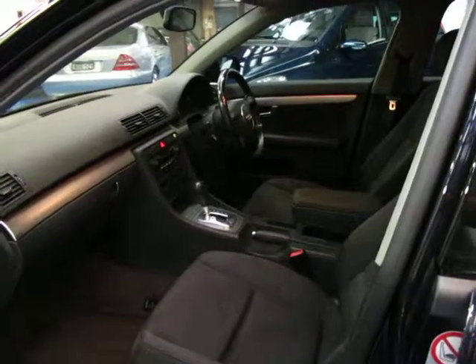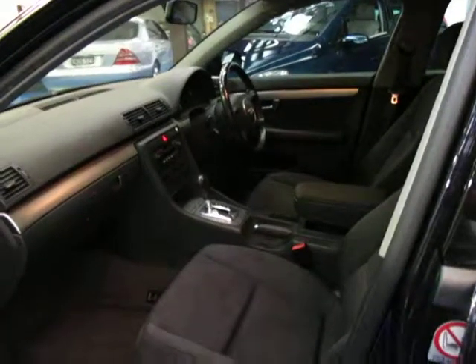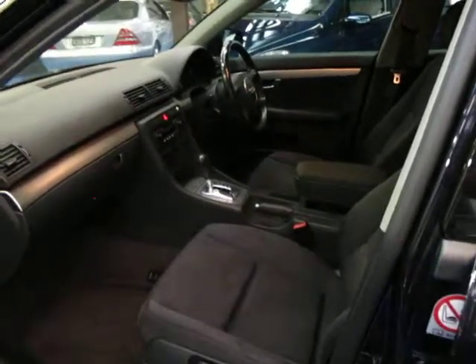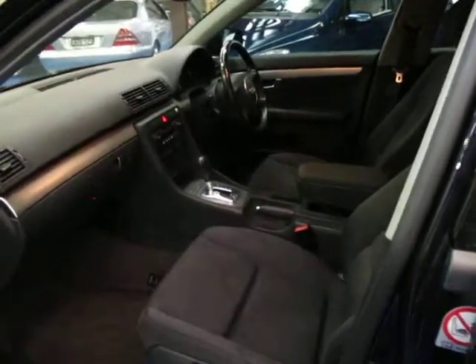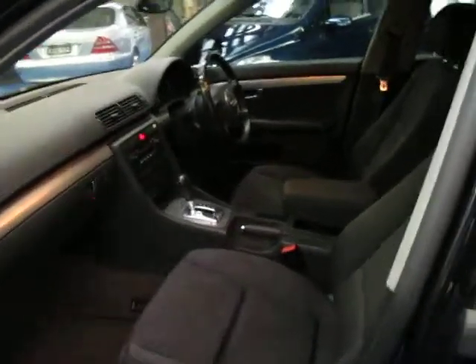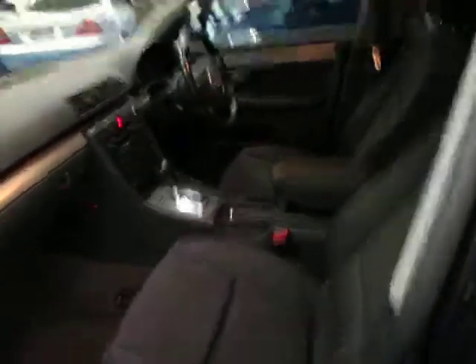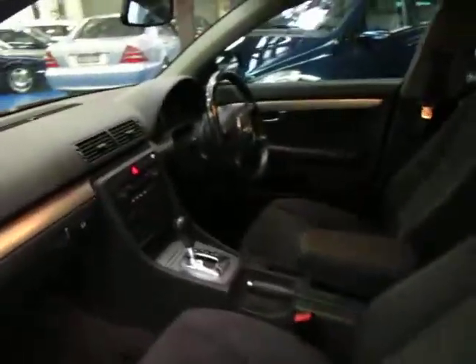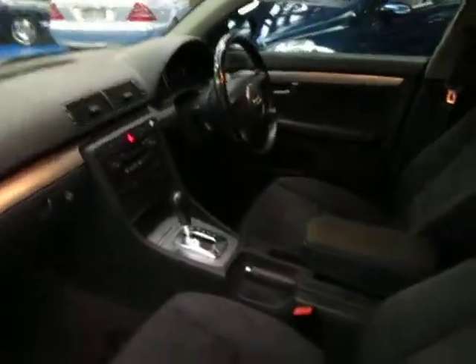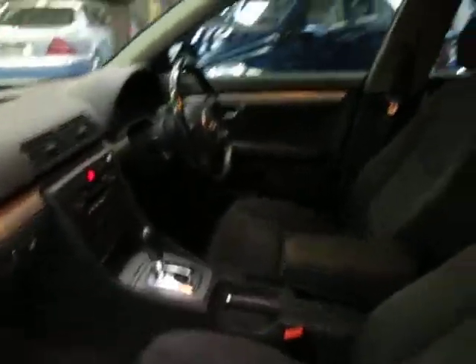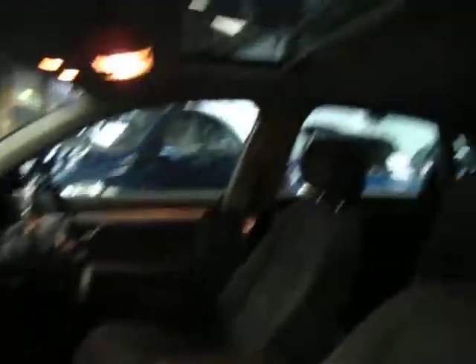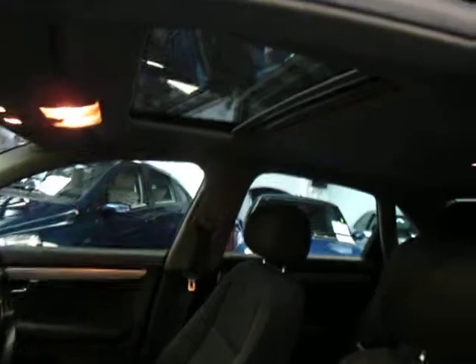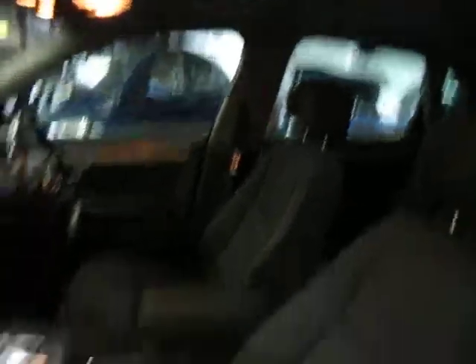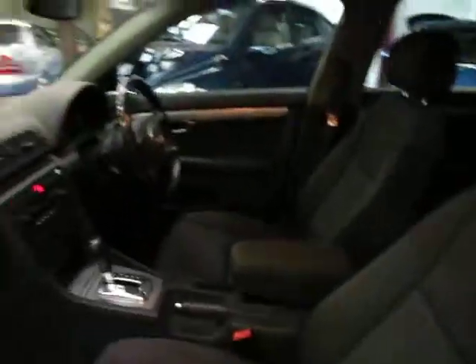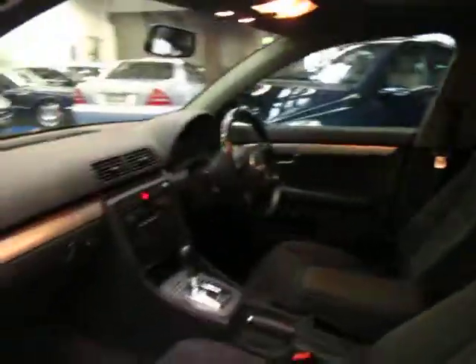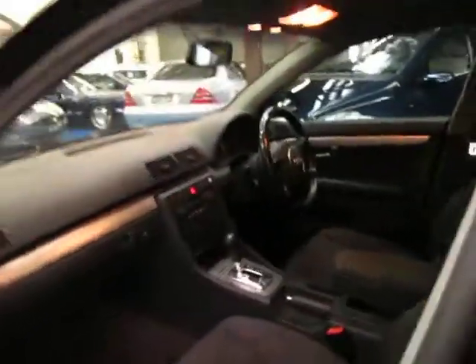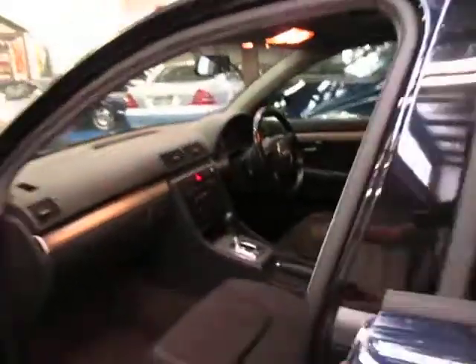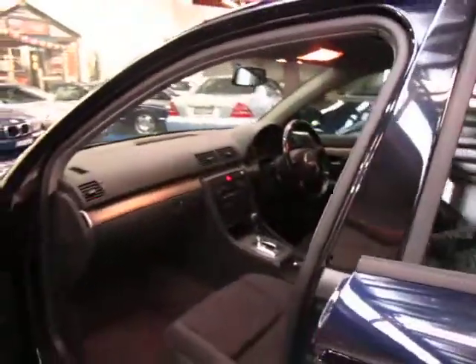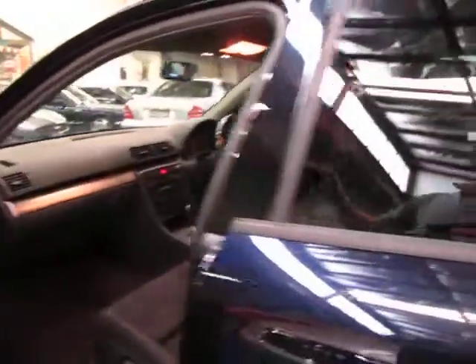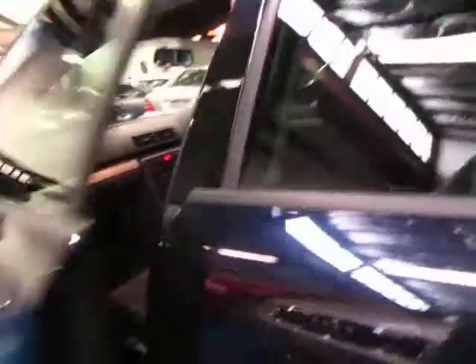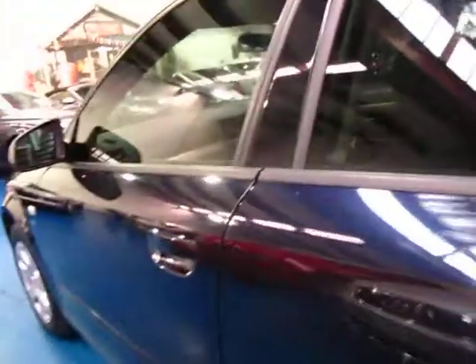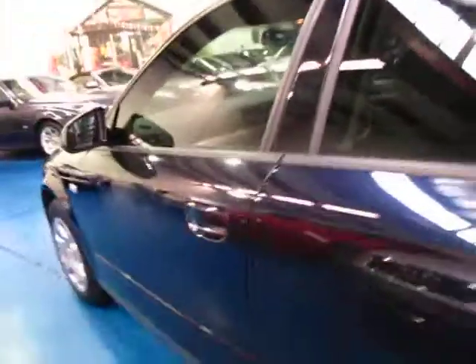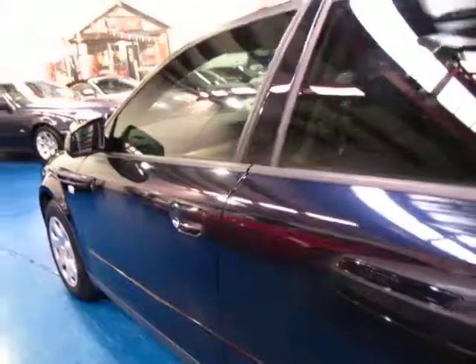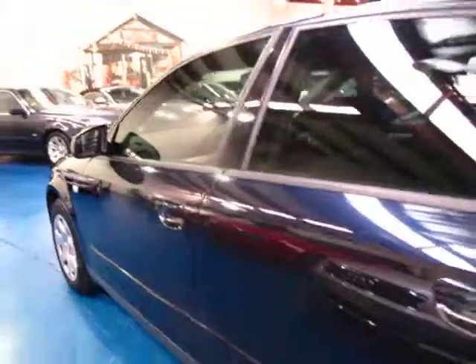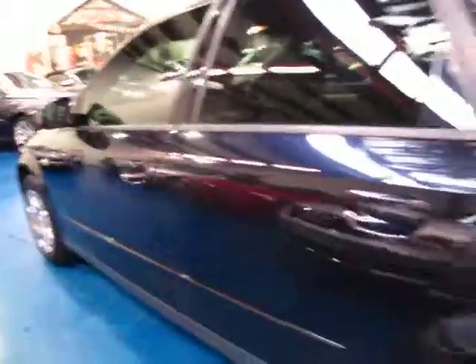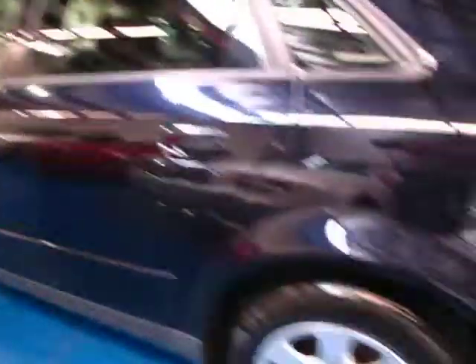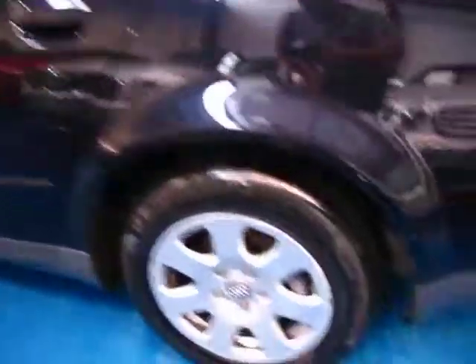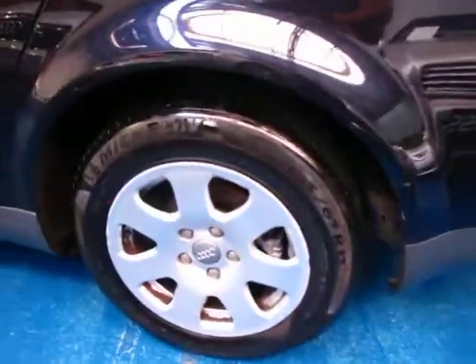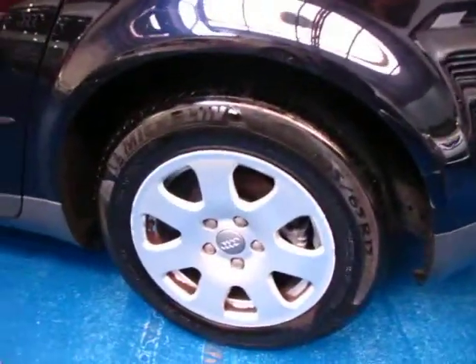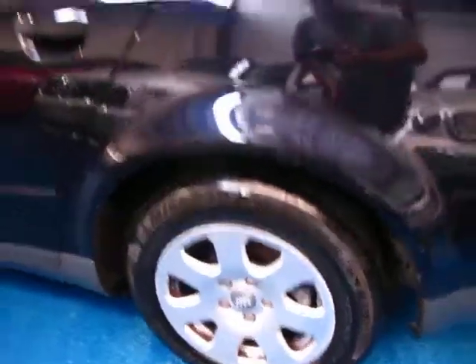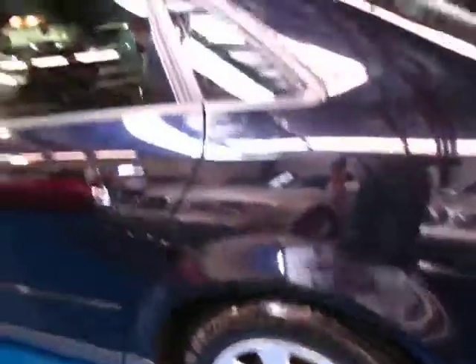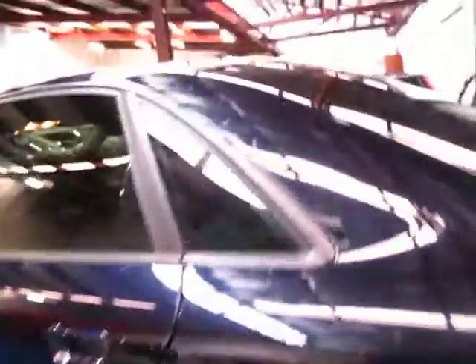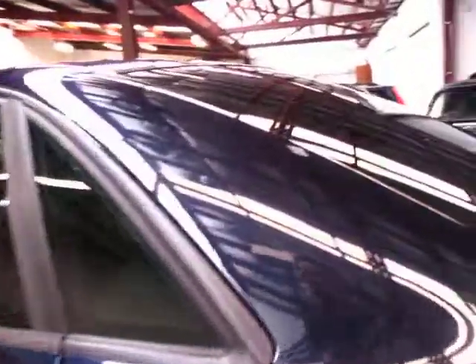It's got a full set of keys with it which is great. Obviously it's an automatic and it does have a sunroof as well. I have driven the car and it drives very well indeed. It's also got Michelin tyres all the way around which seem to be in very good condition.